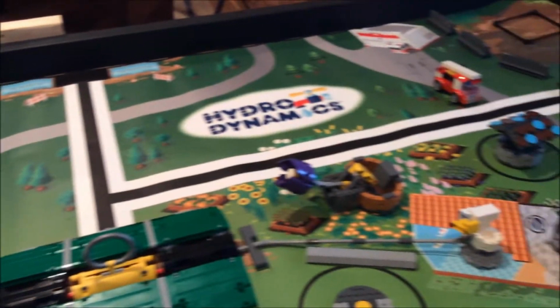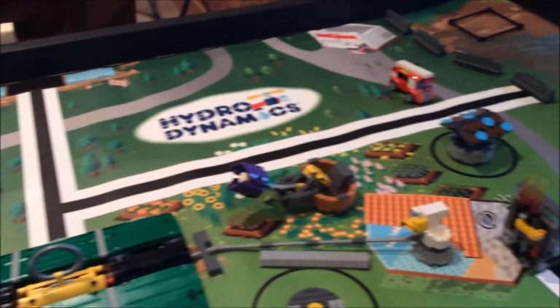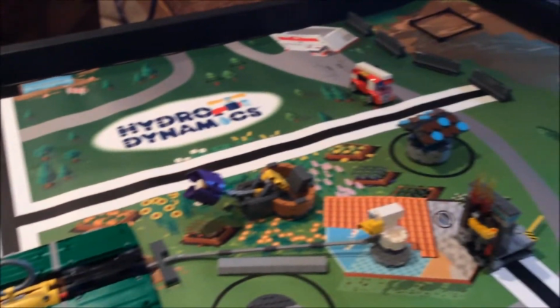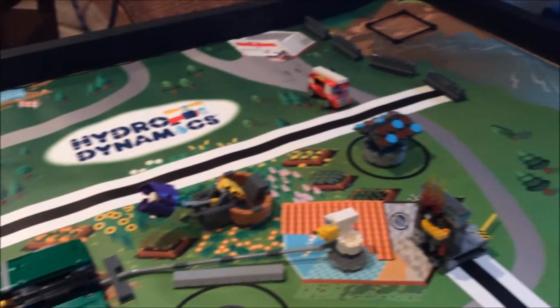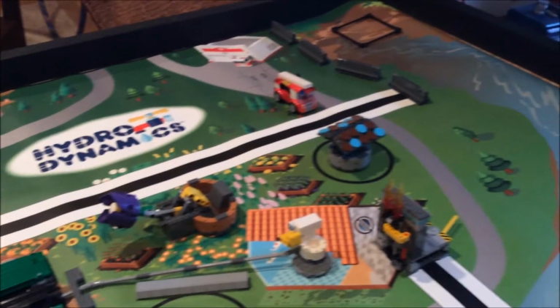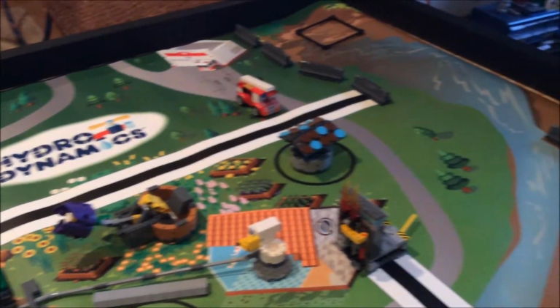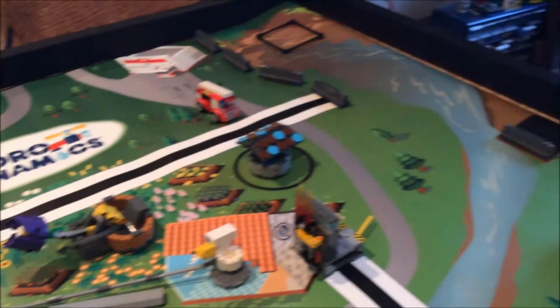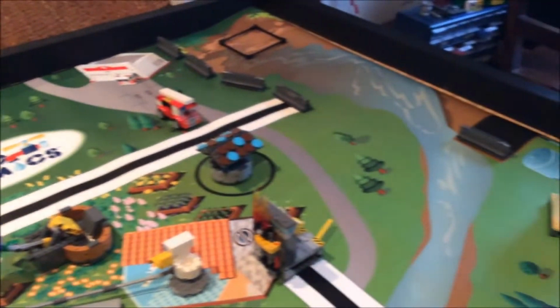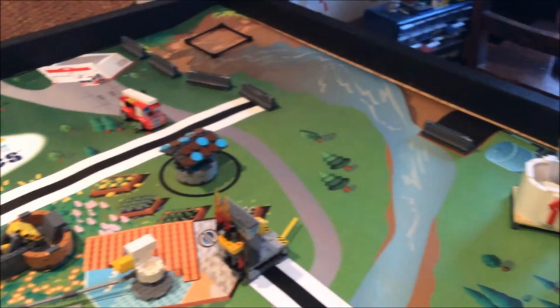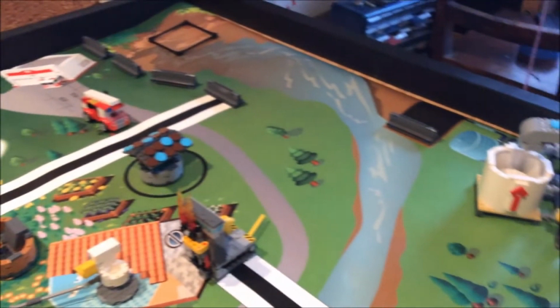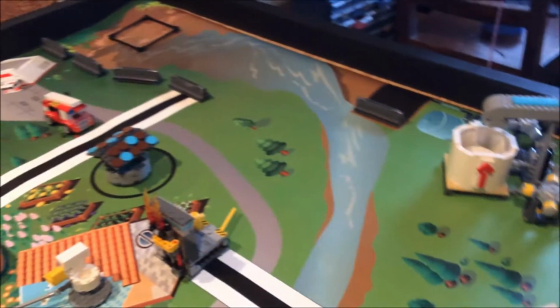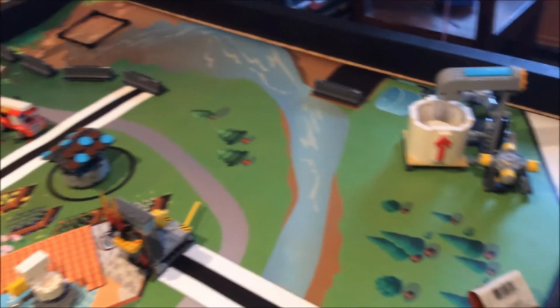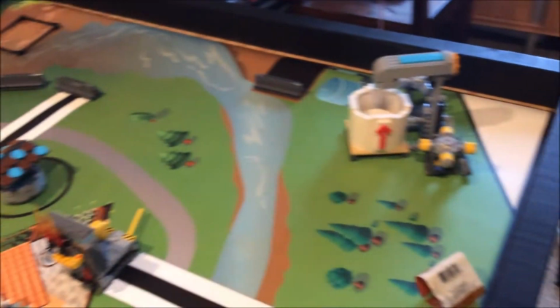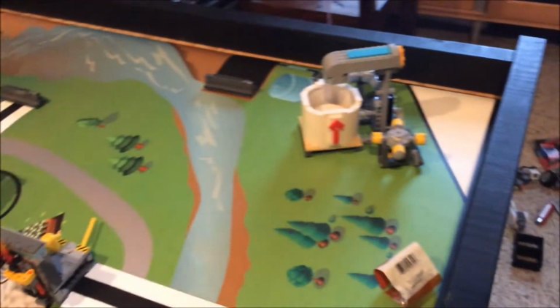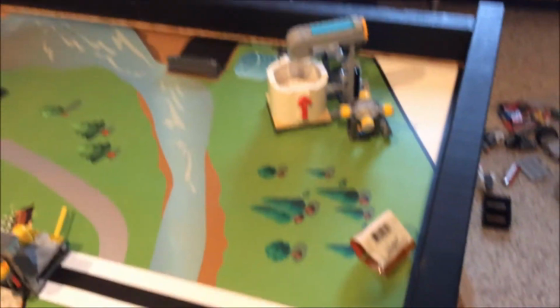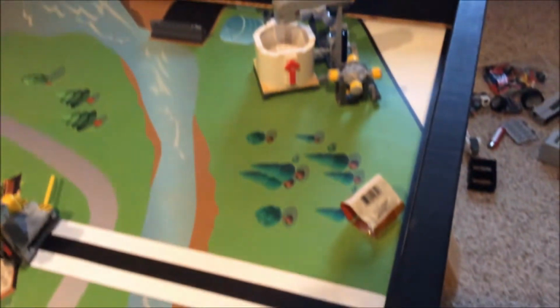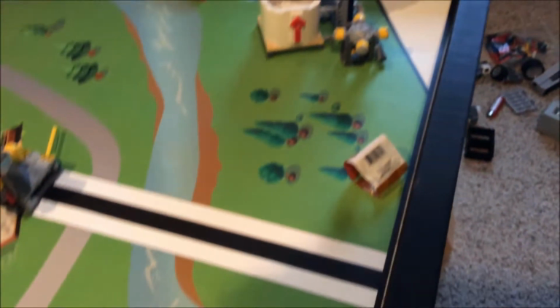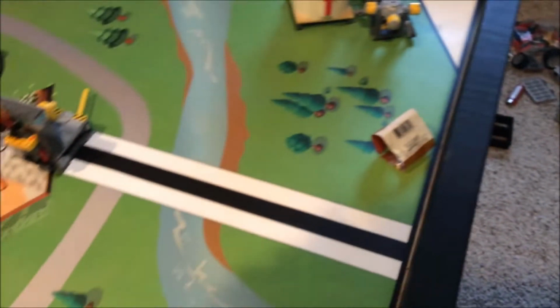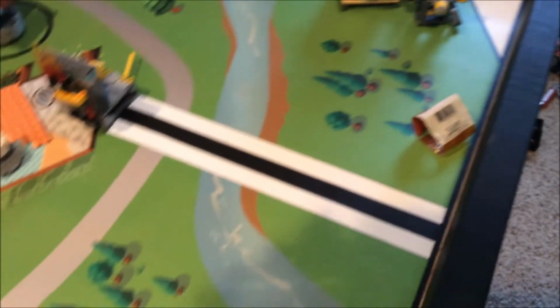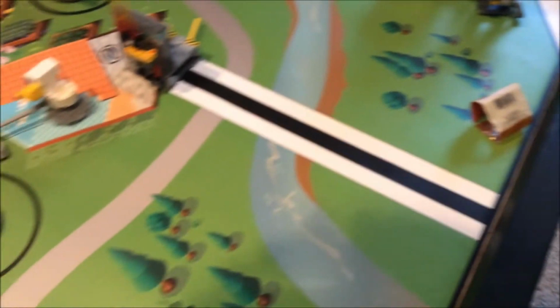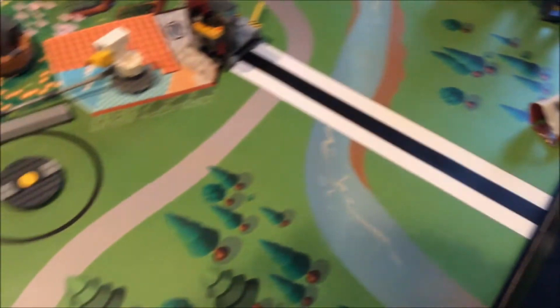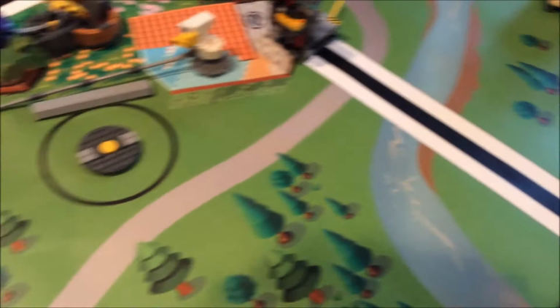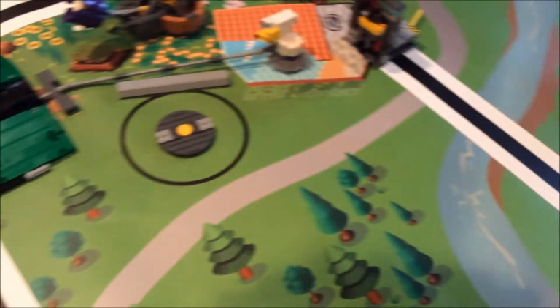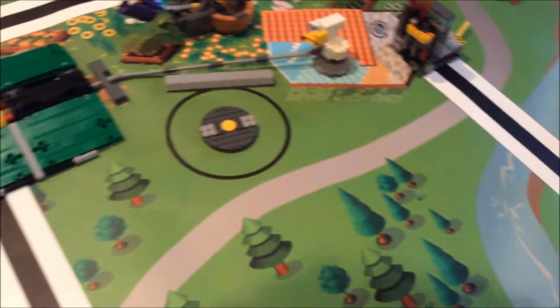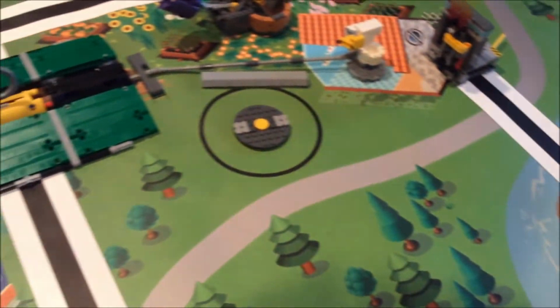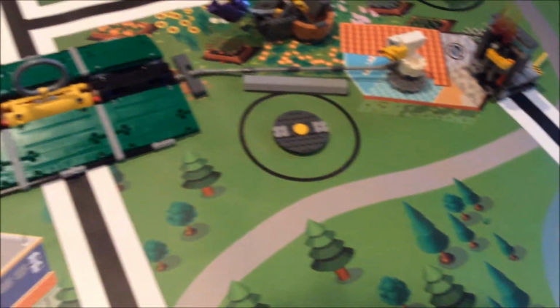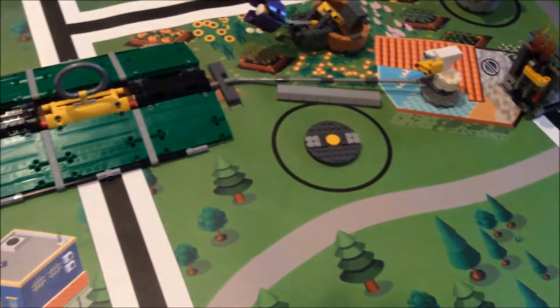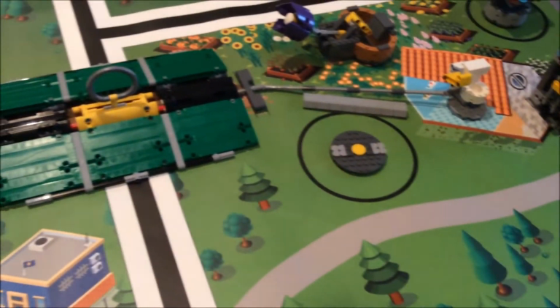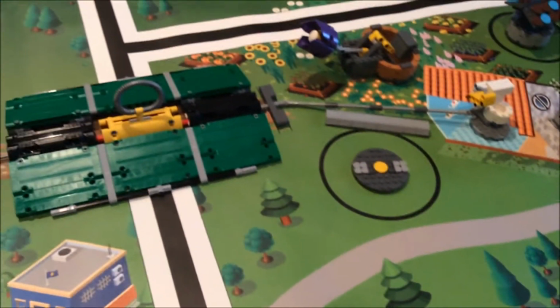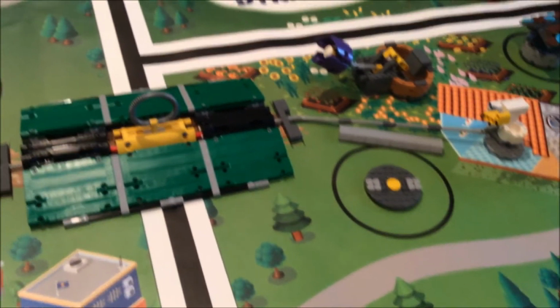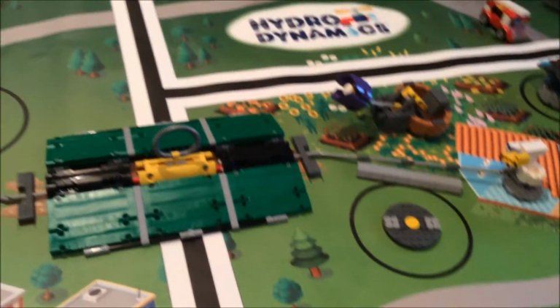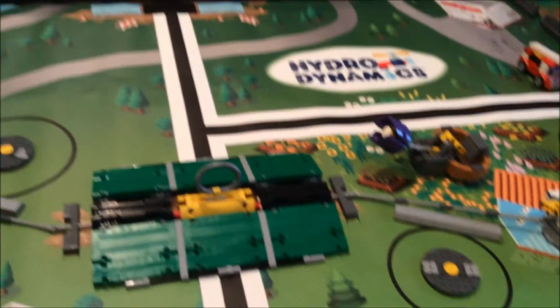So without further ado, let's get on to the cool part of this video, which is a time-lapse I made of me building the robot I'm going to use for this season.